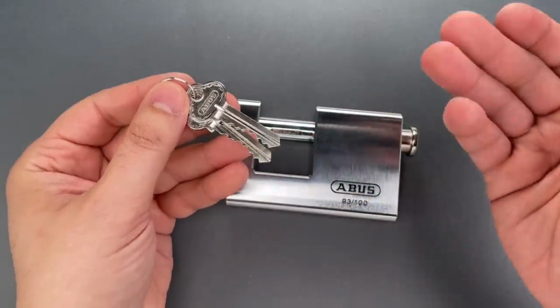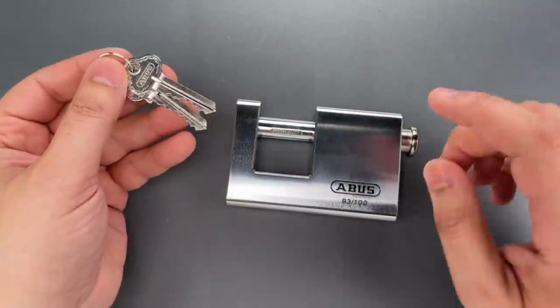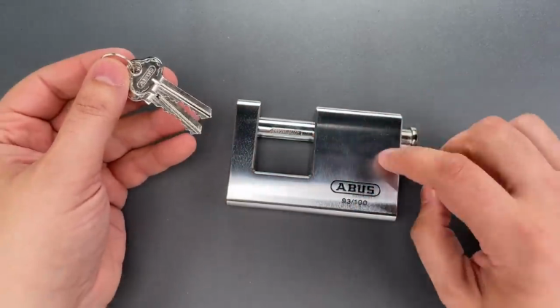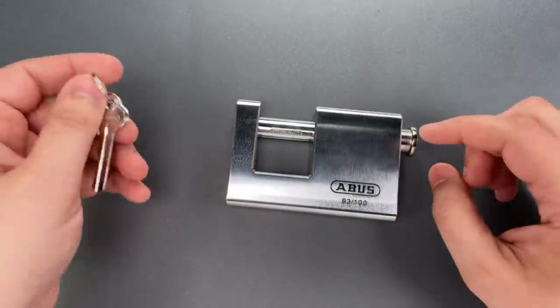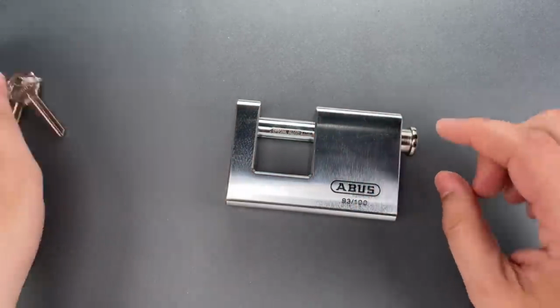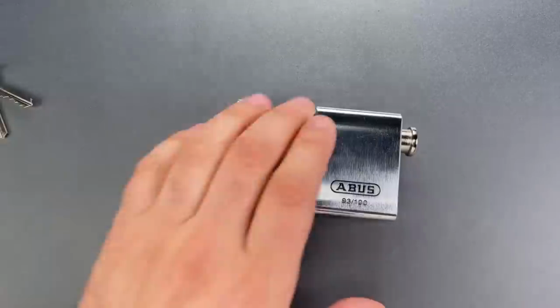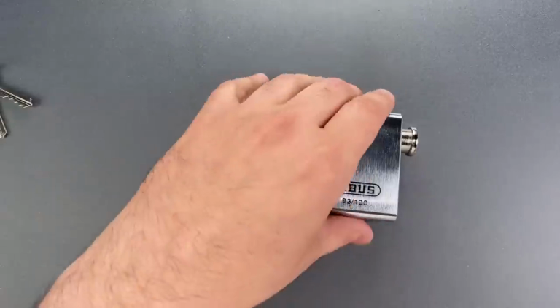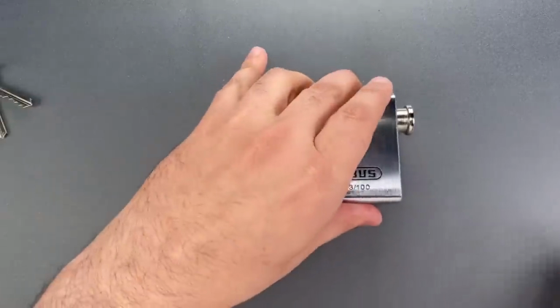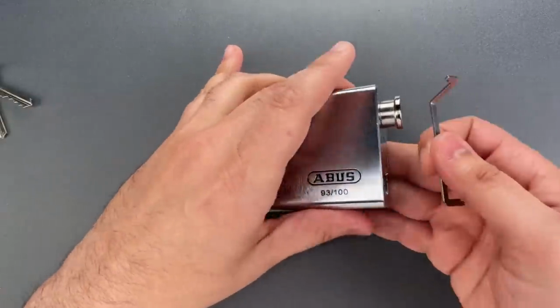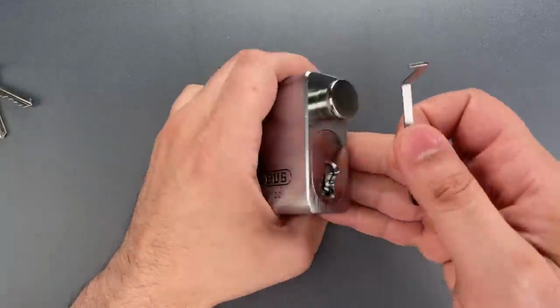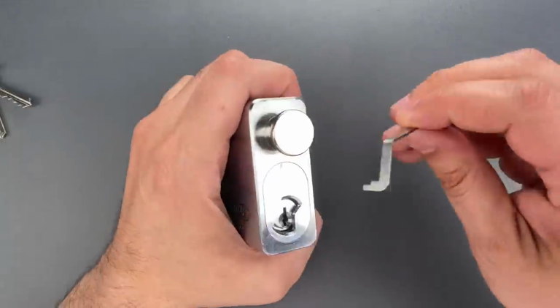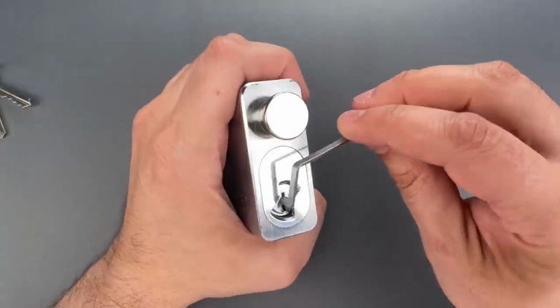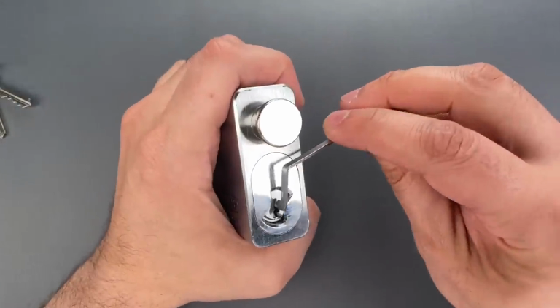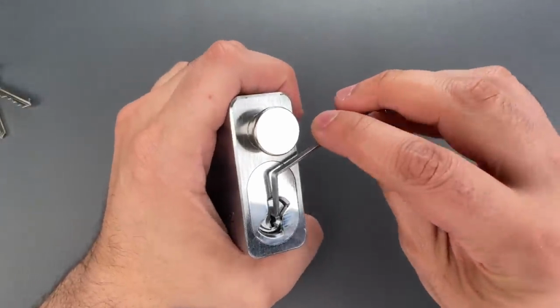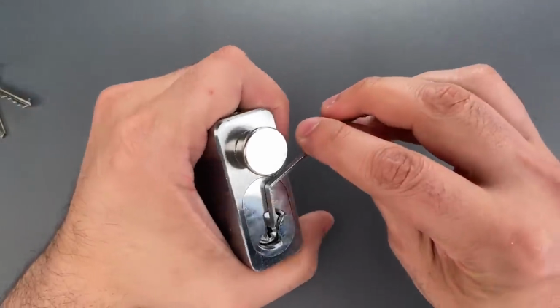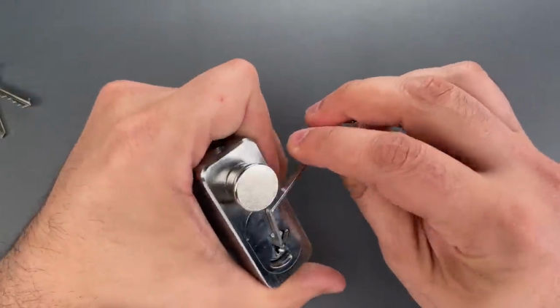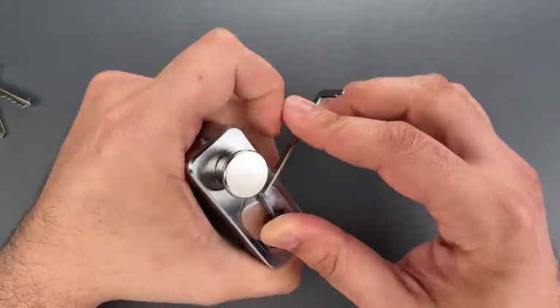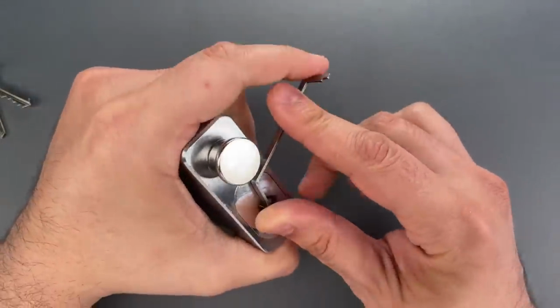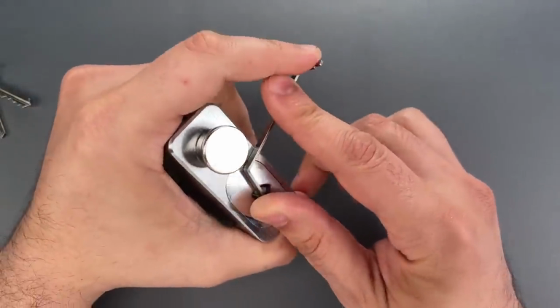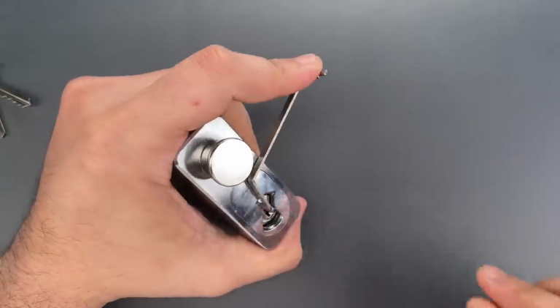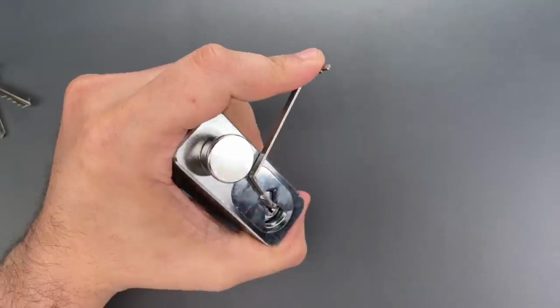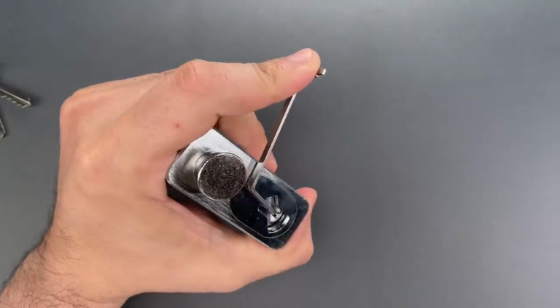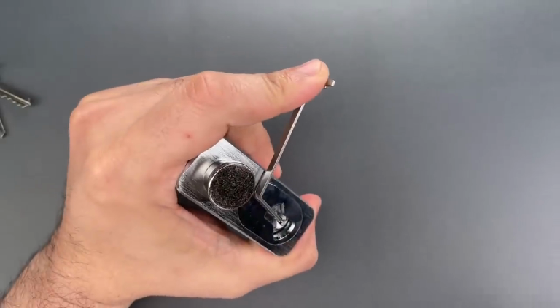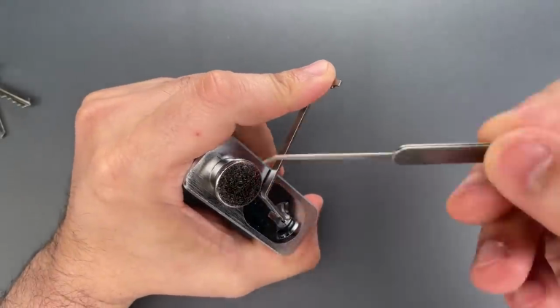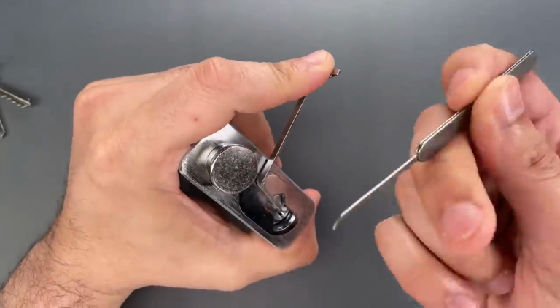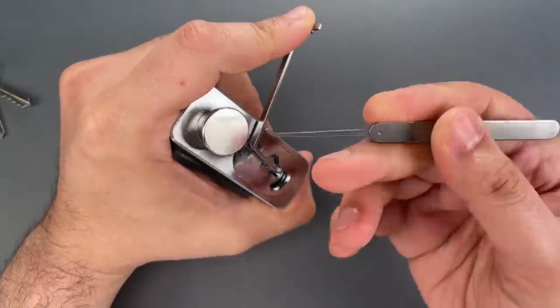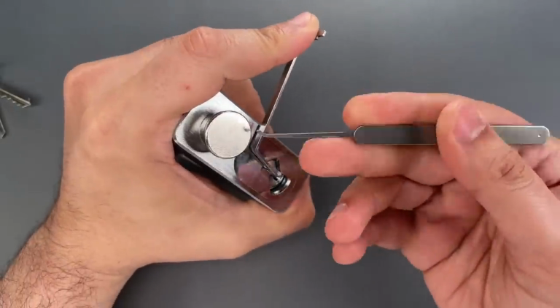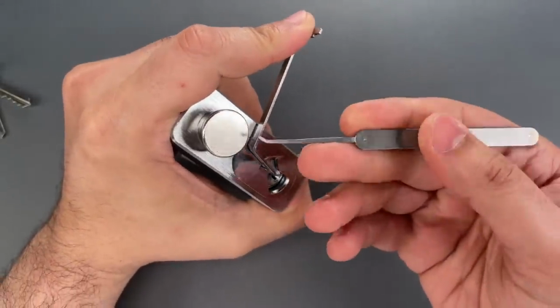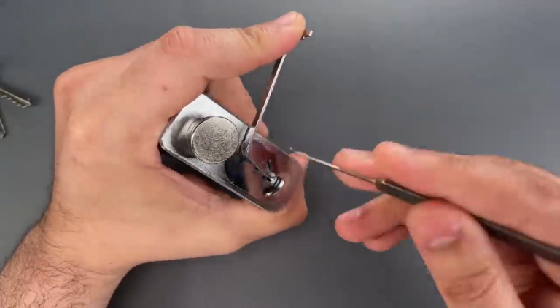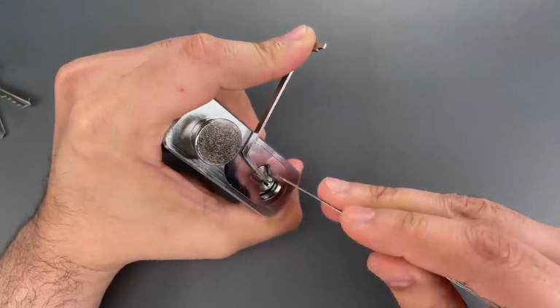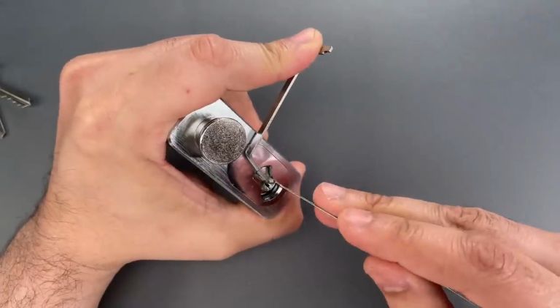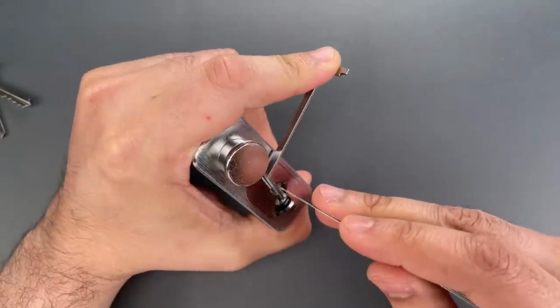So let's see what it takes to get this open. I'm going to use the 50 thousandths thick Ergo Turner that I sell over on covertinstruments.com, and the standard hook from the Genesis set.